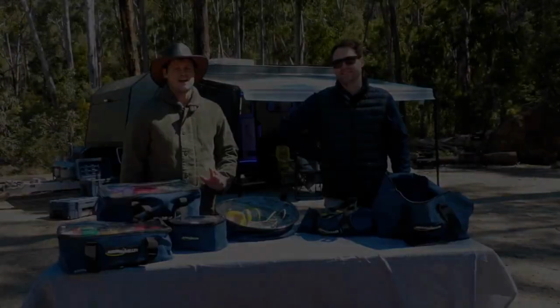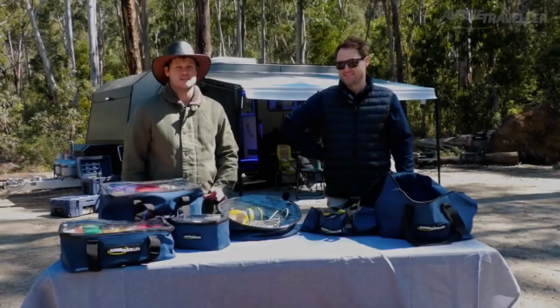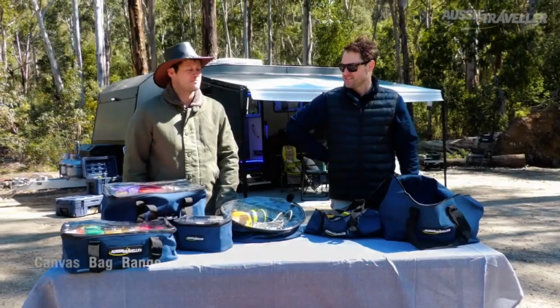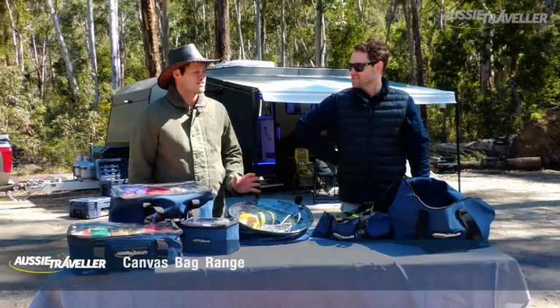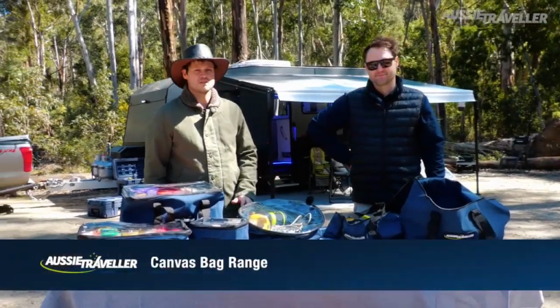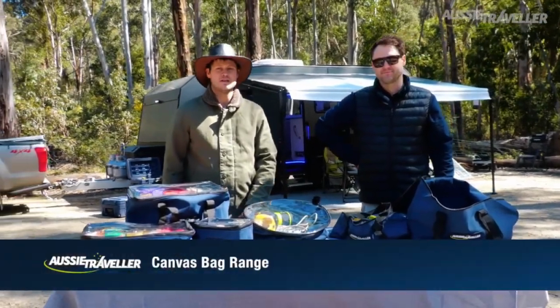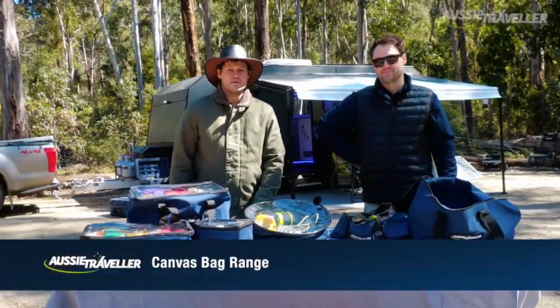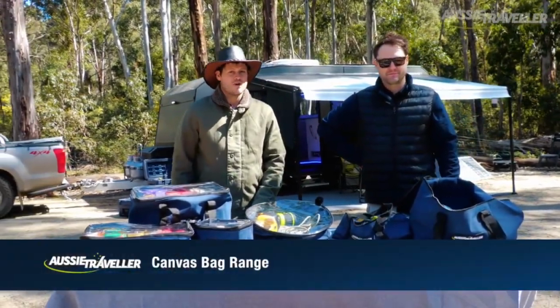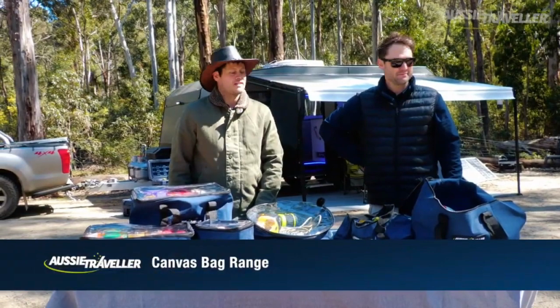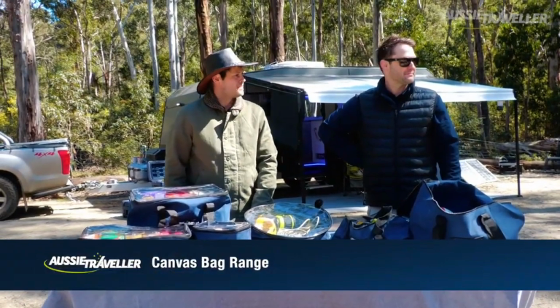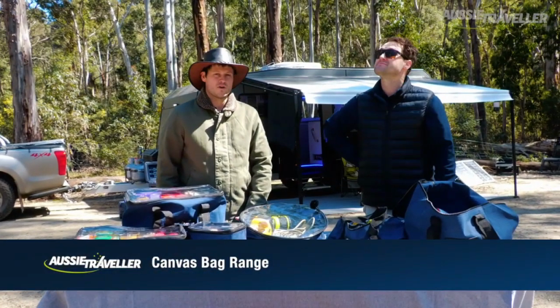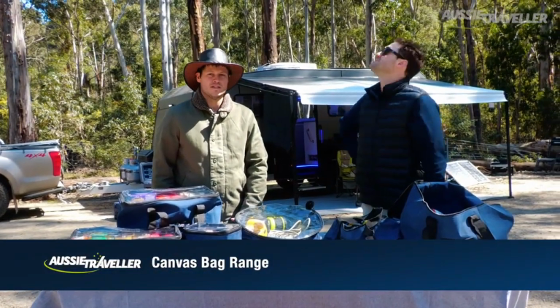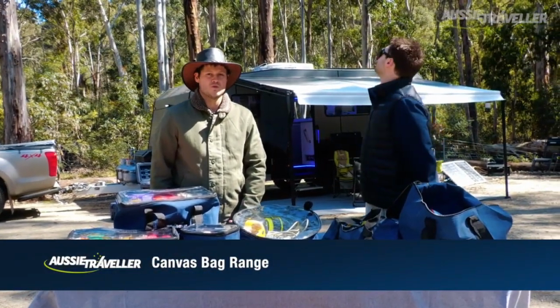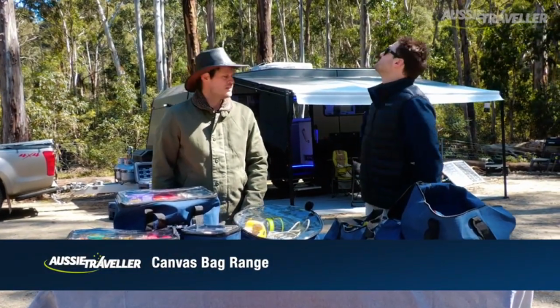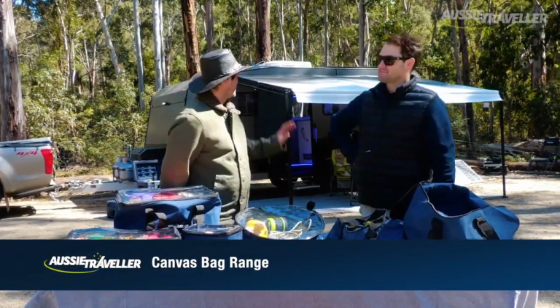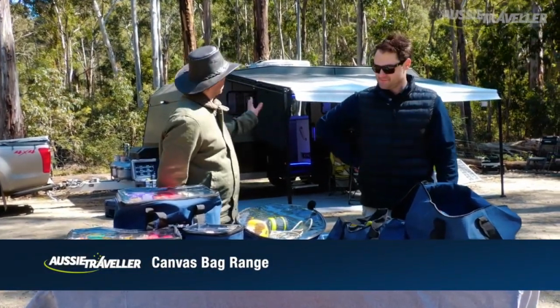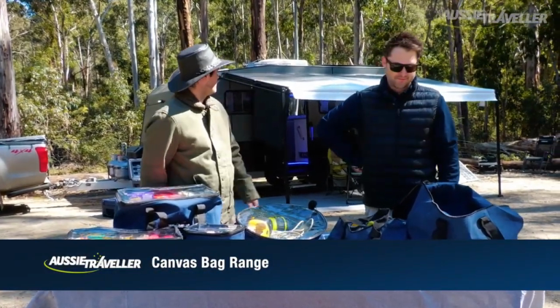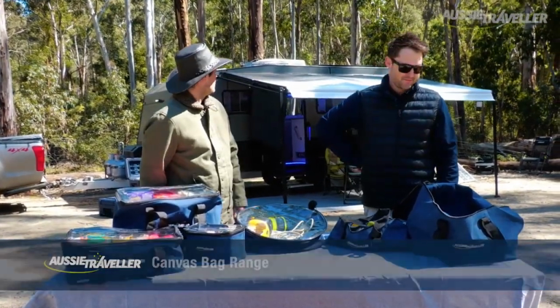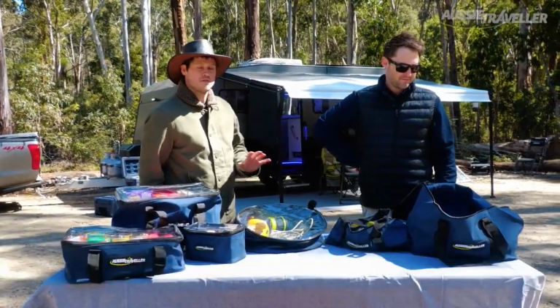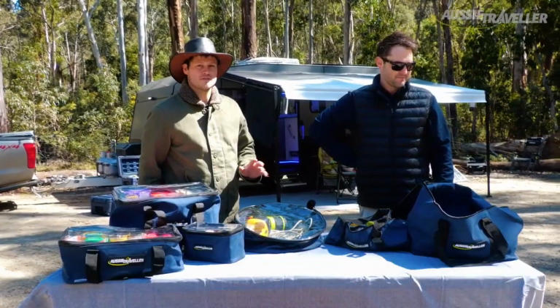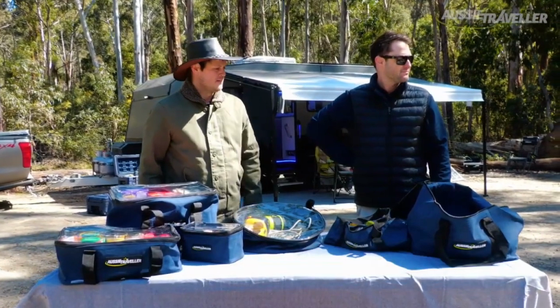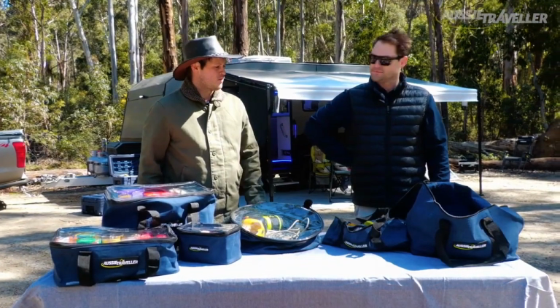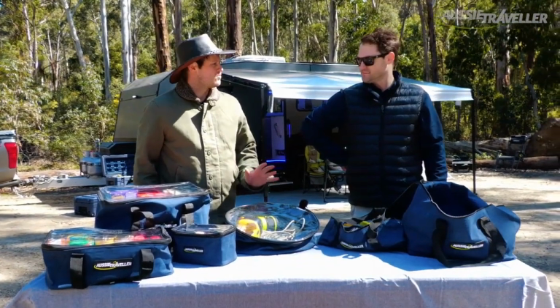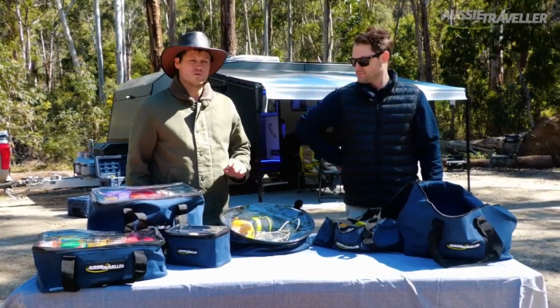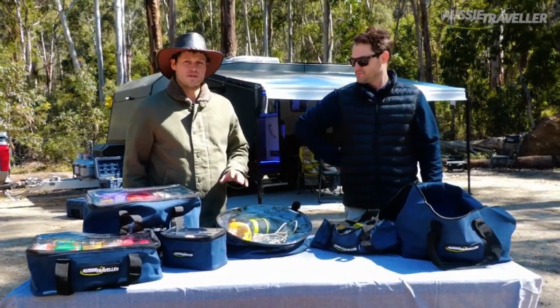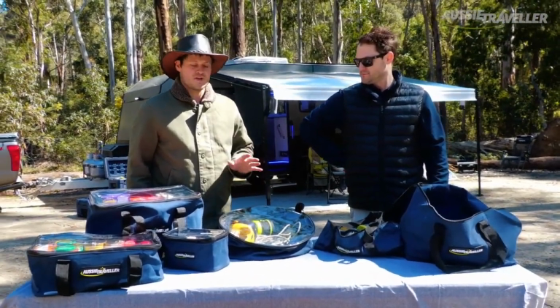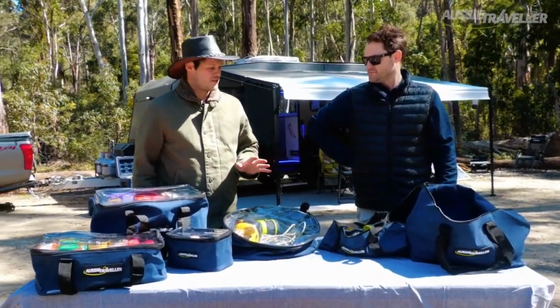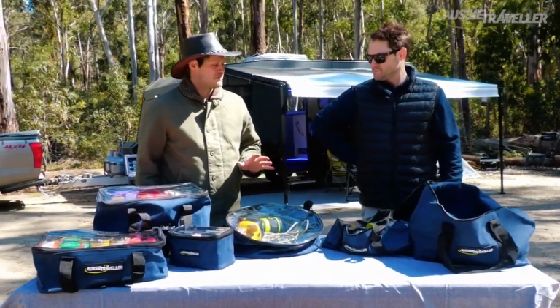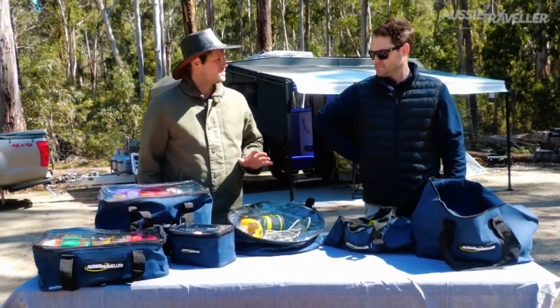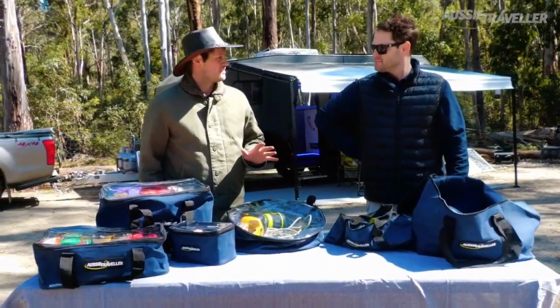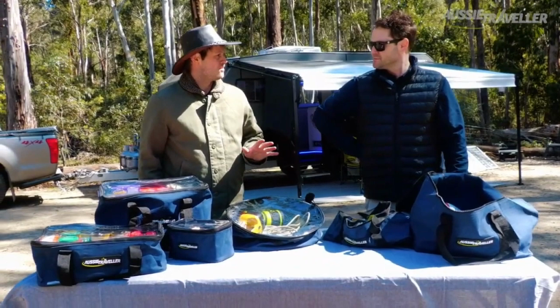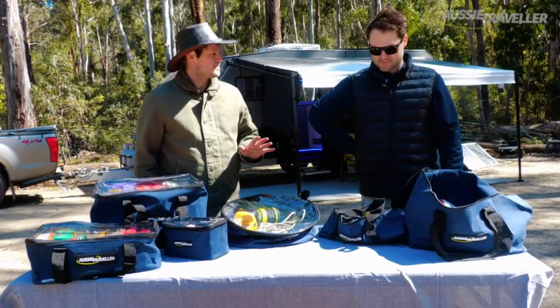Hey guys, it's James and Brendan here from Aussie Traveller. We've just arrived at Wombat State Forest in Victoria and we've just about set up the camp for tonight. We've got a few things left to go but we thought we'd take a break and talk you through the brand new range of canvas bags that's just hit the Aussie Traveller business.